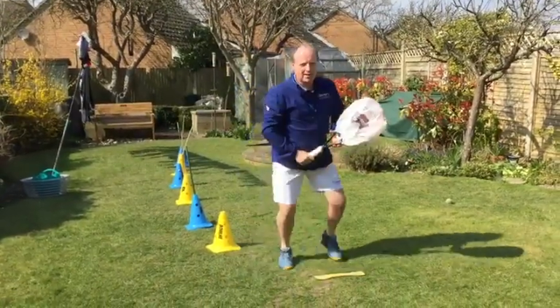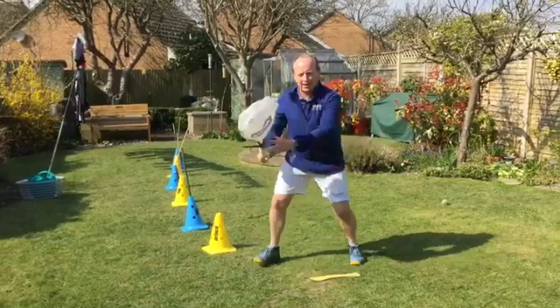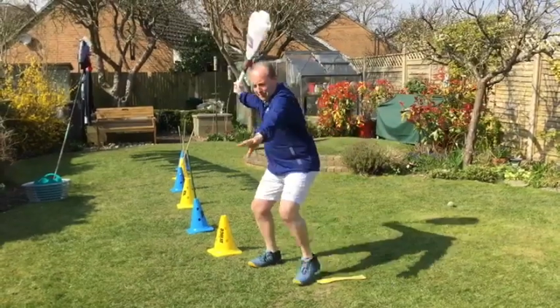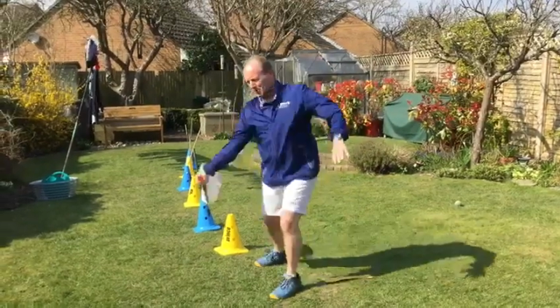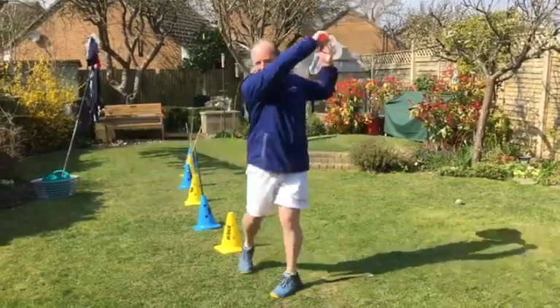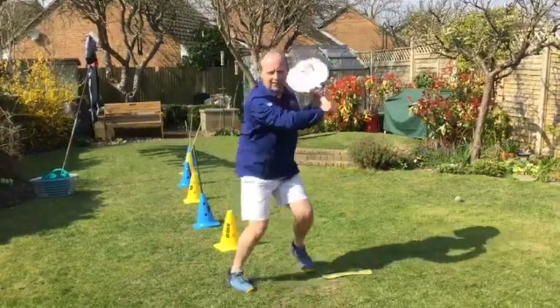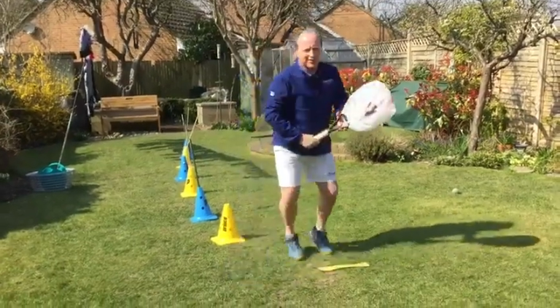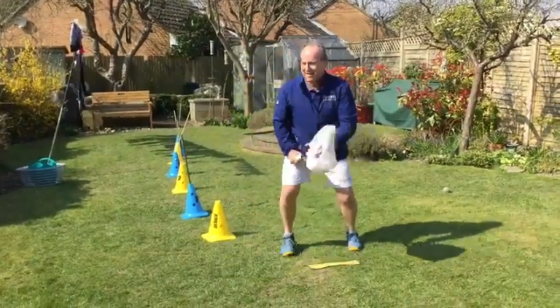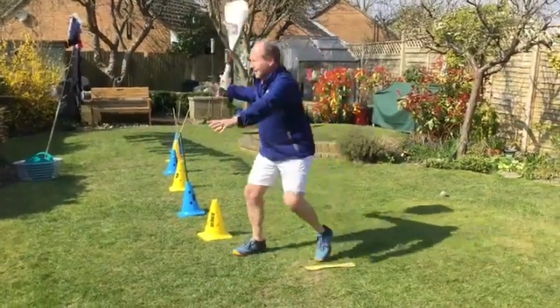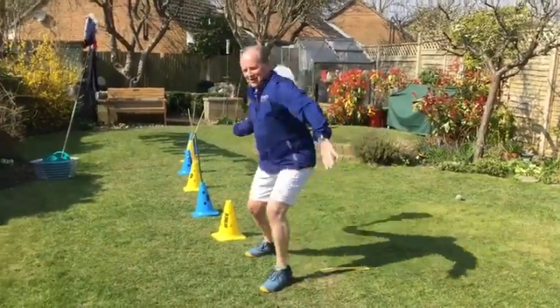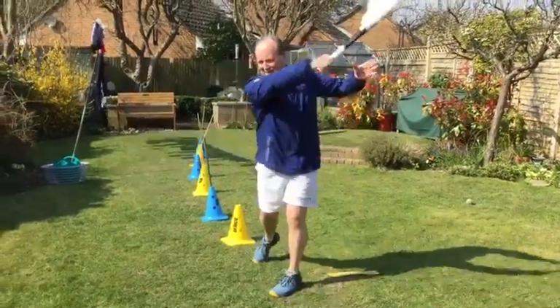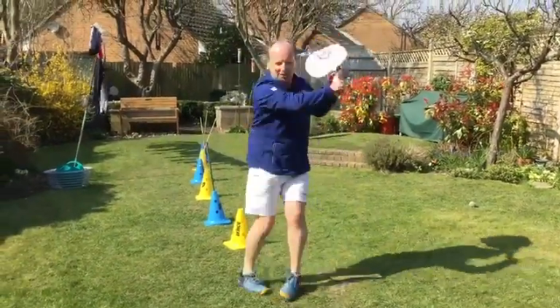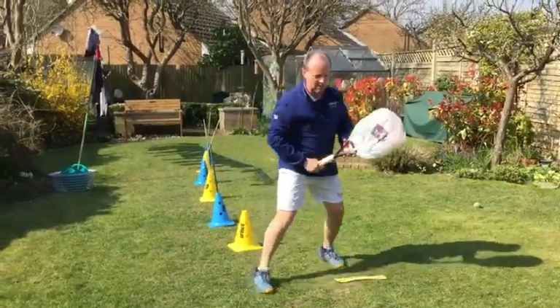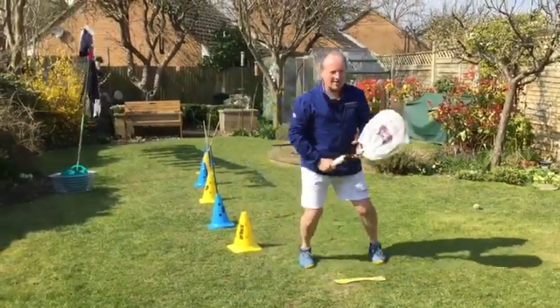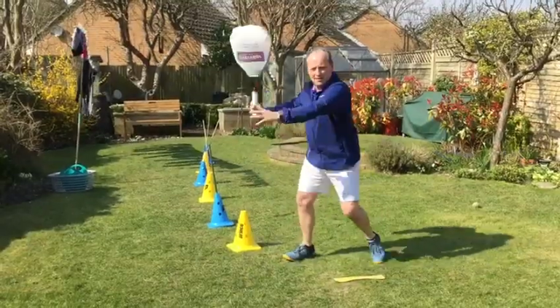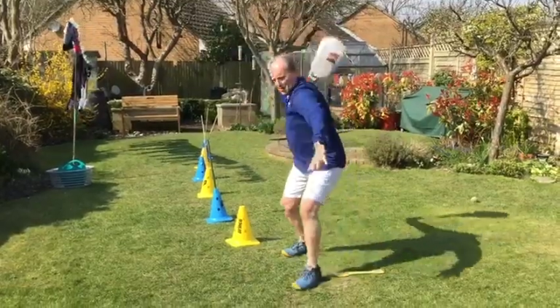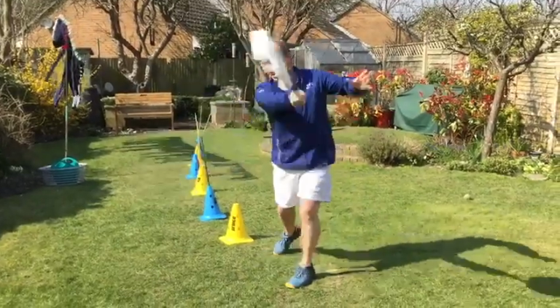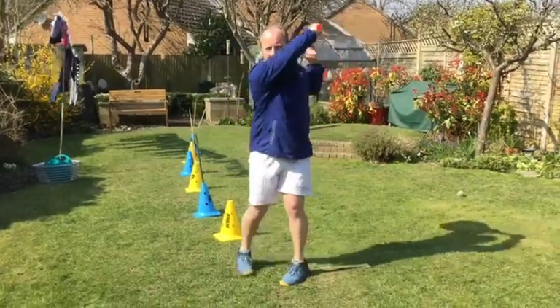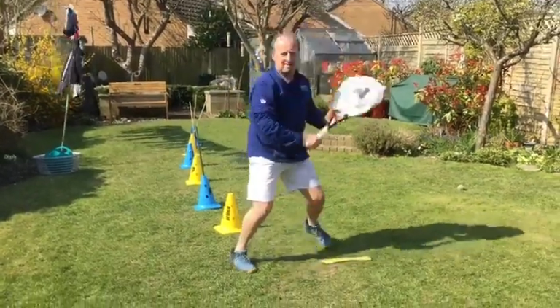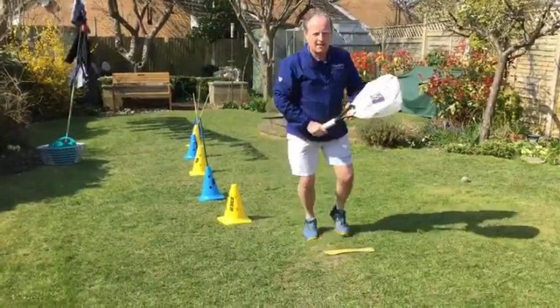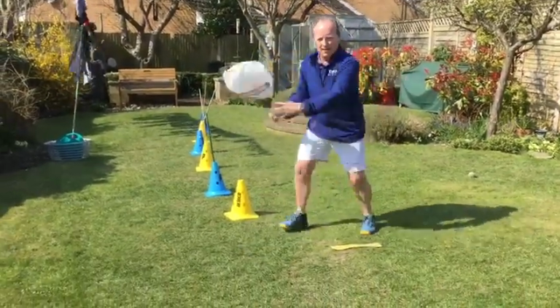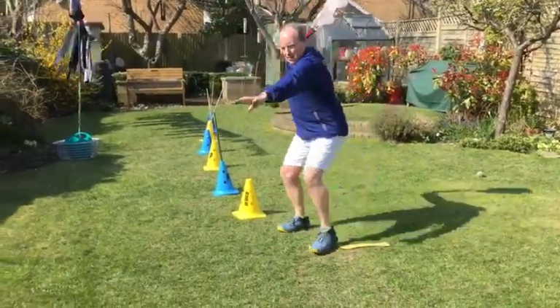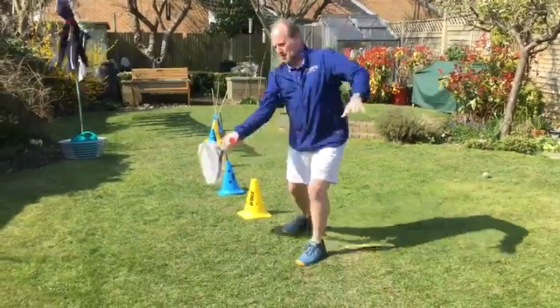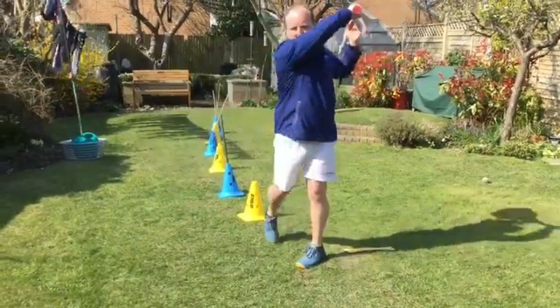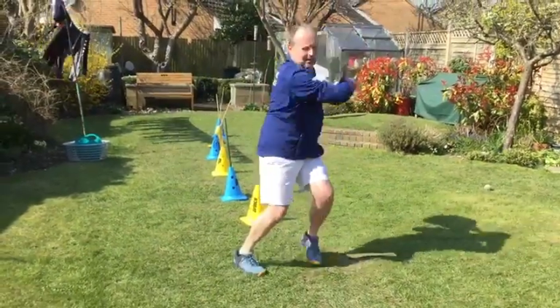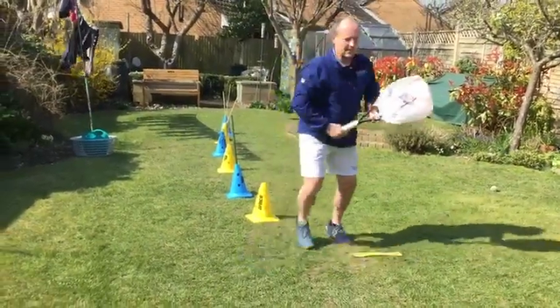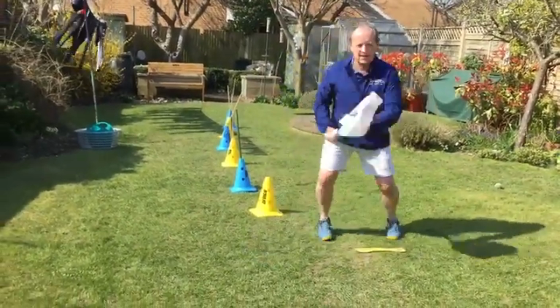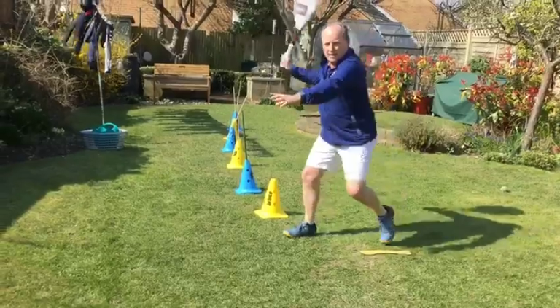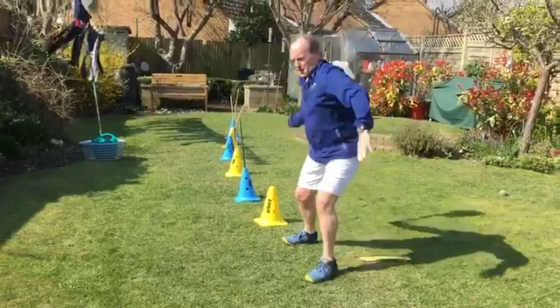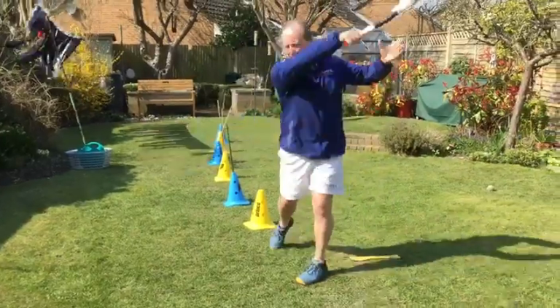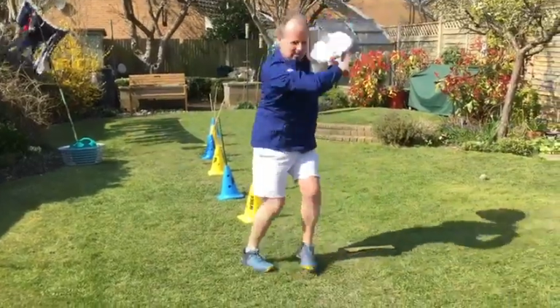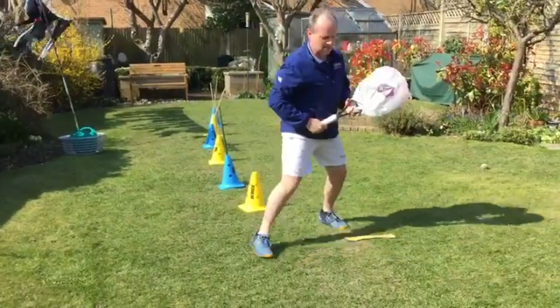I'm going to hear the giggling from the neighbours. Five, six, seven, eight, nine, ten.